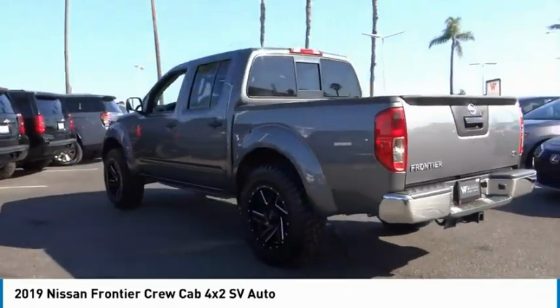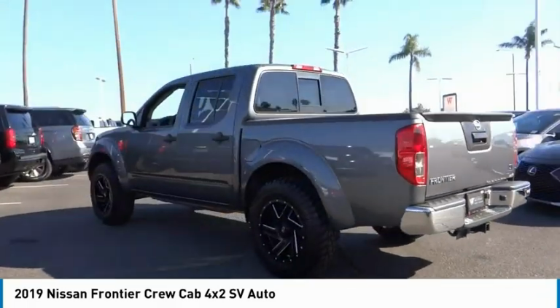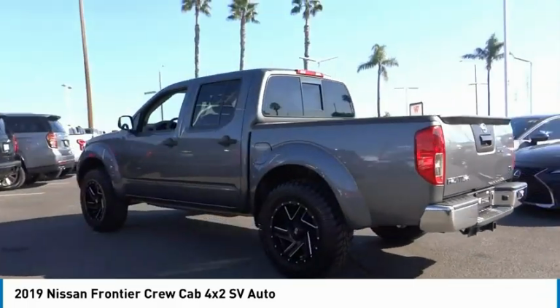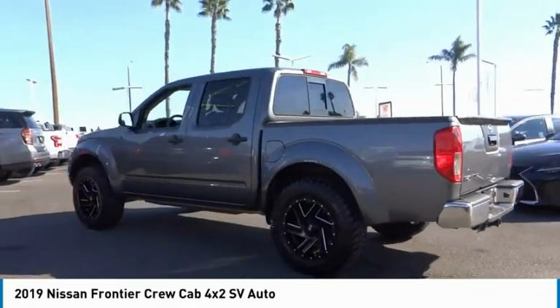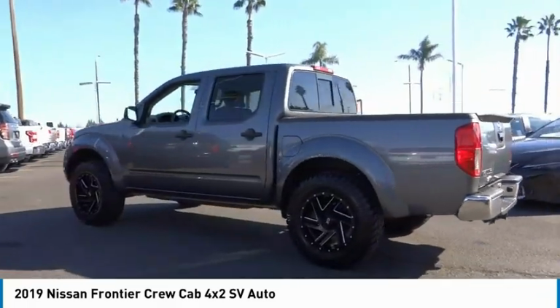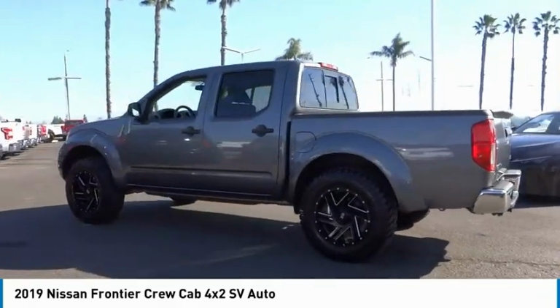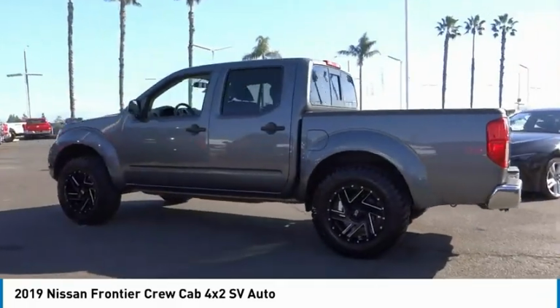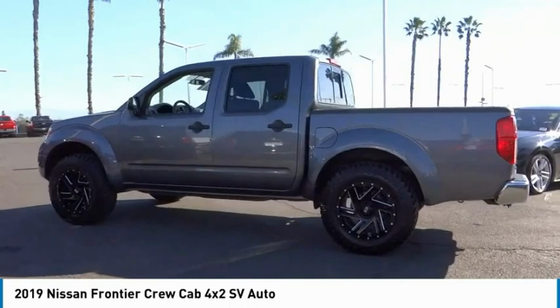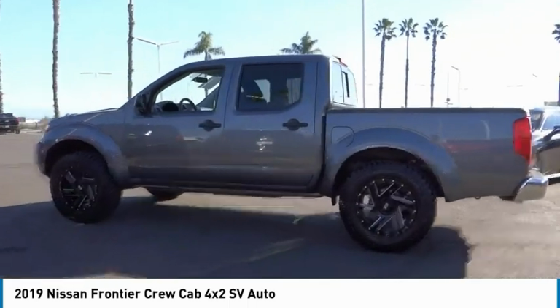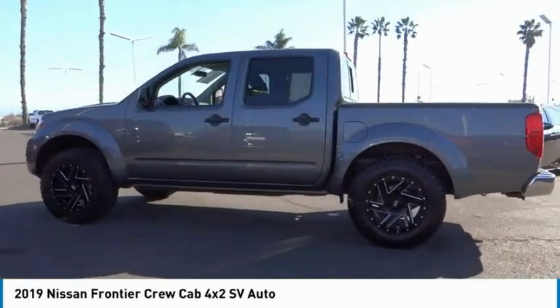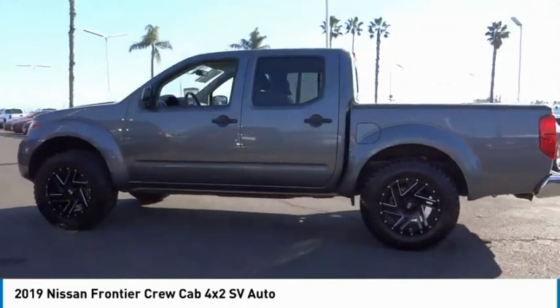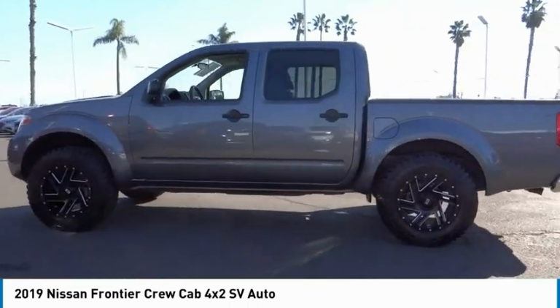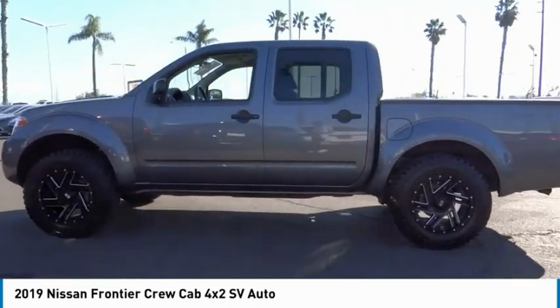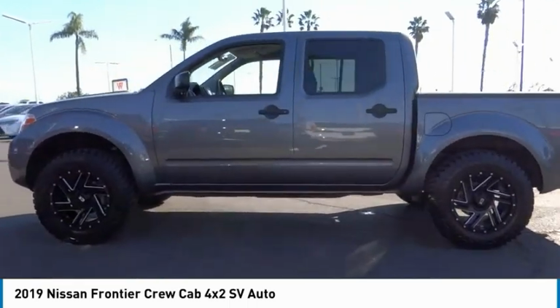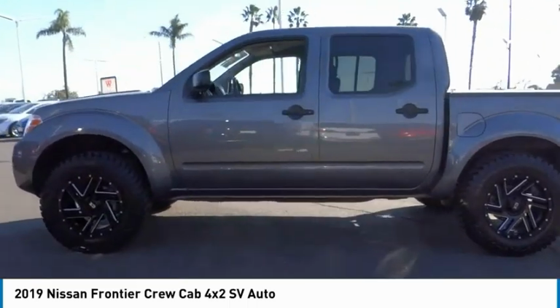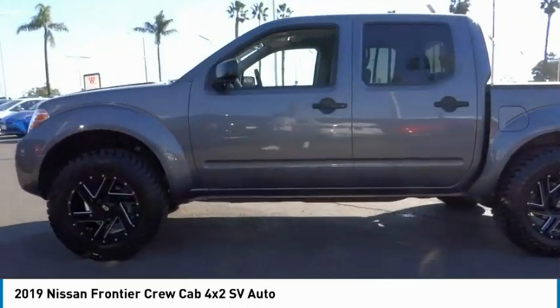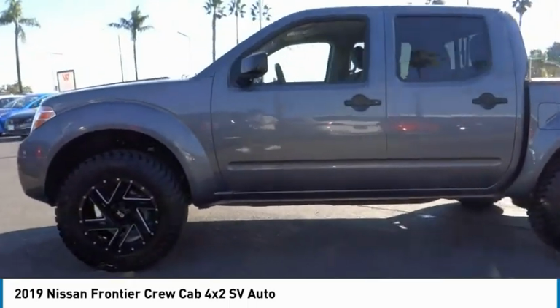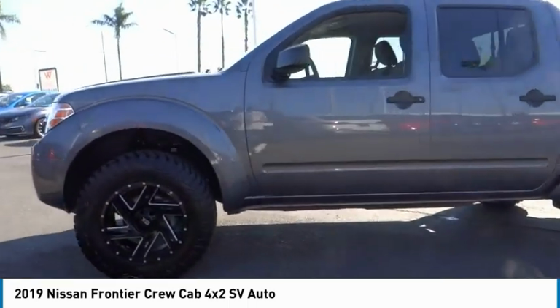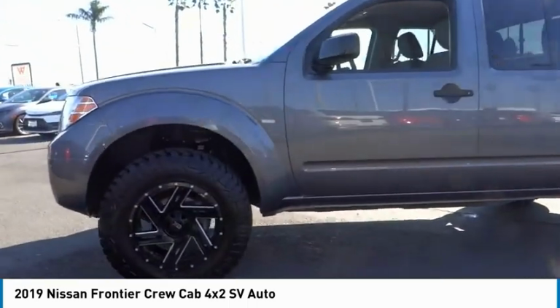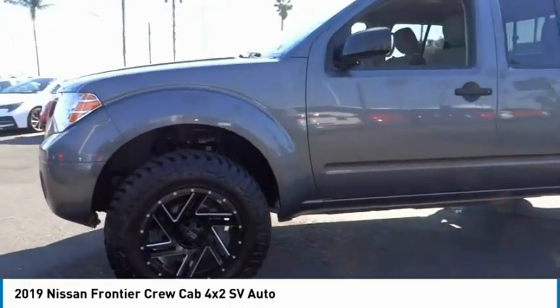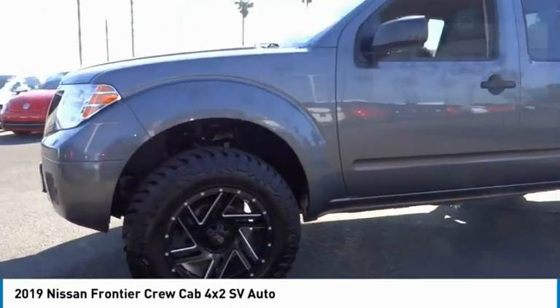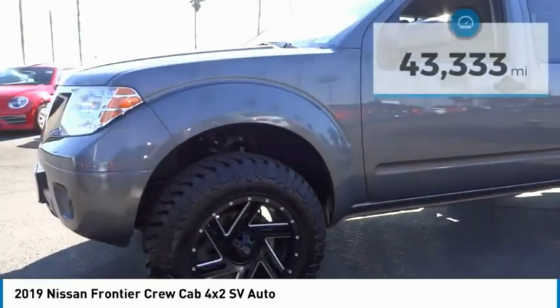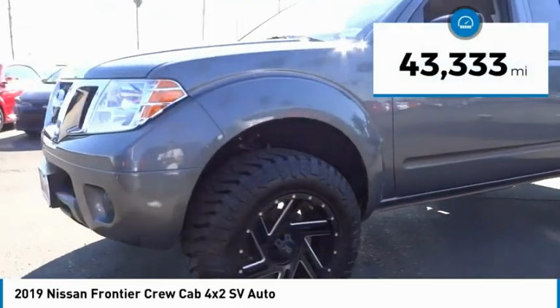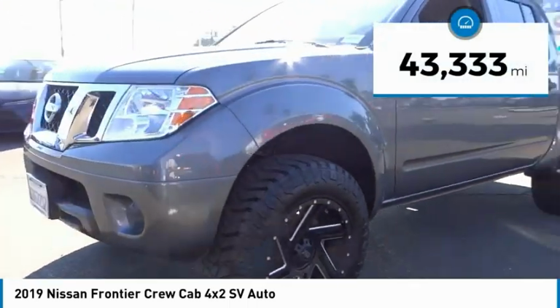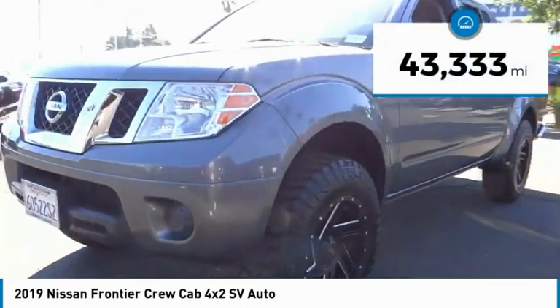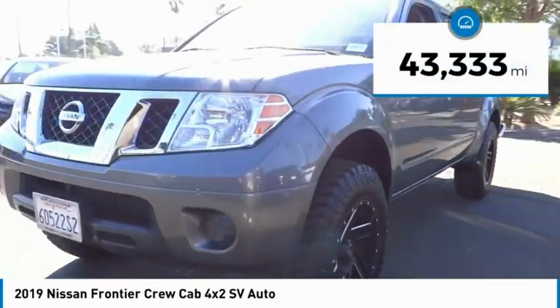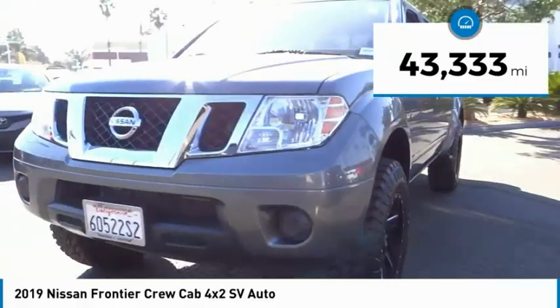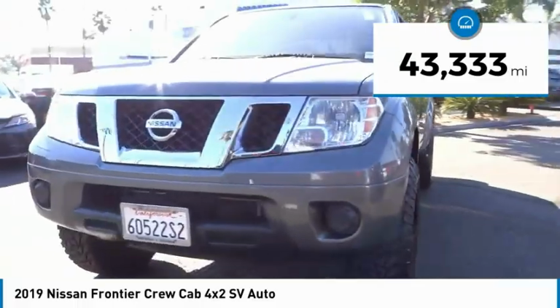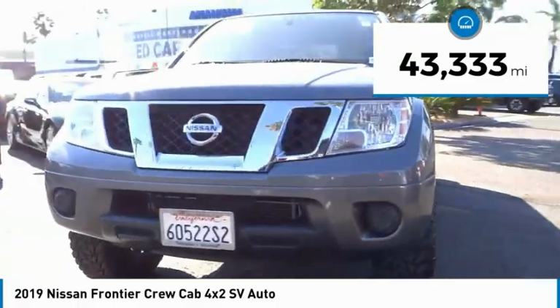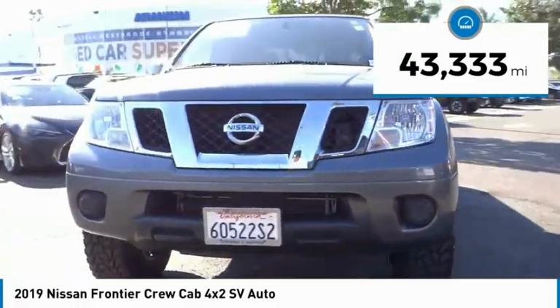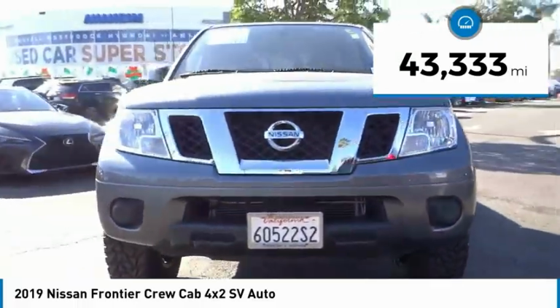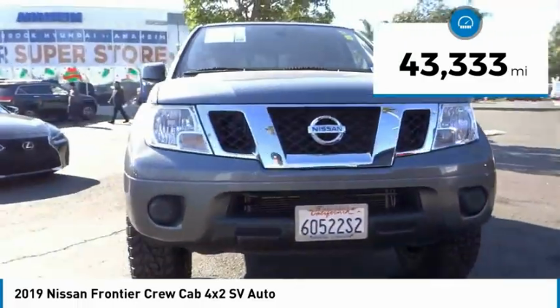The Frontier's interior comforts include cab versatility, under-seat storage, and seating for 5. This vehicle has less than 45,000 miles.